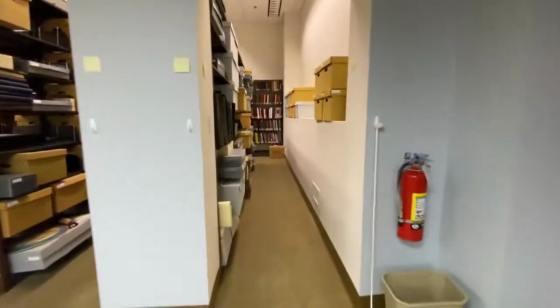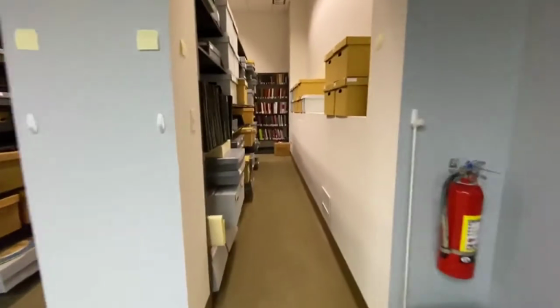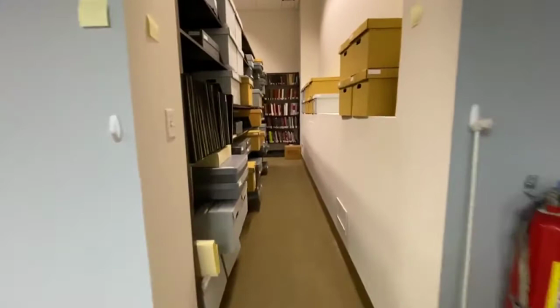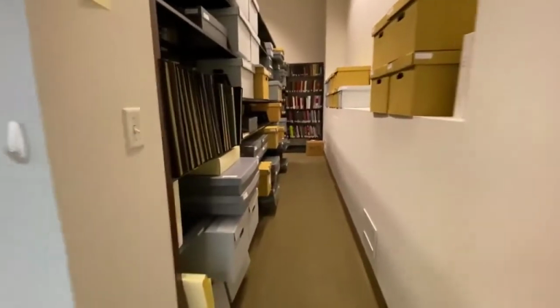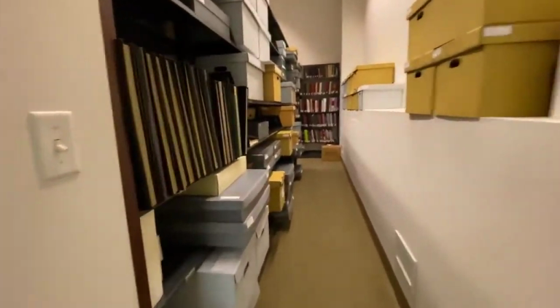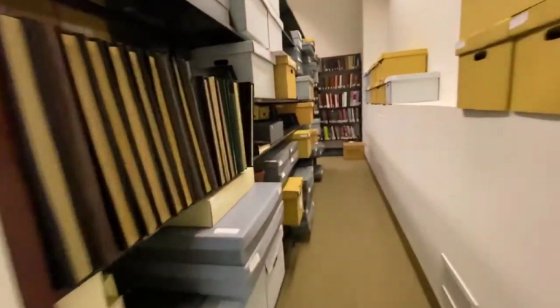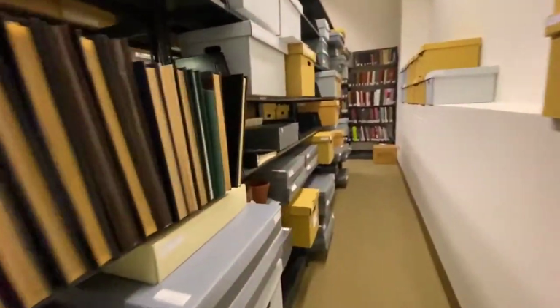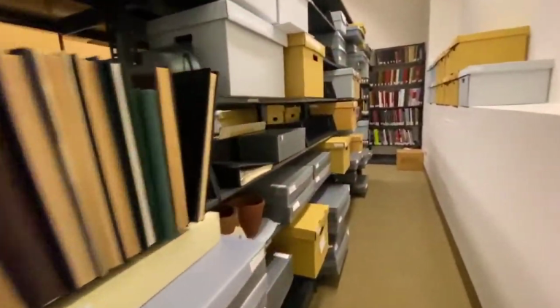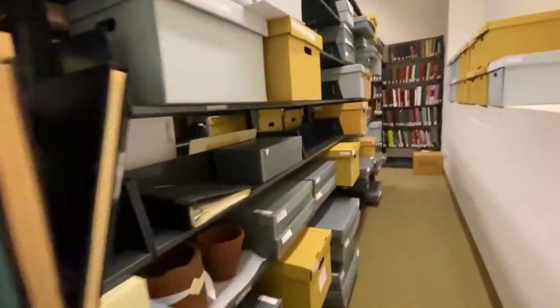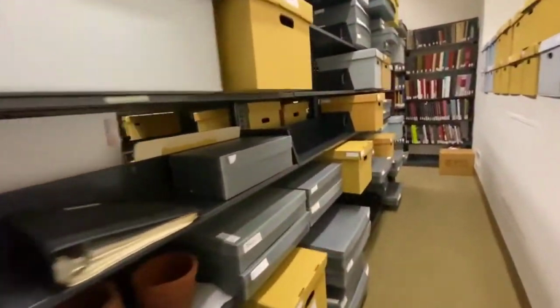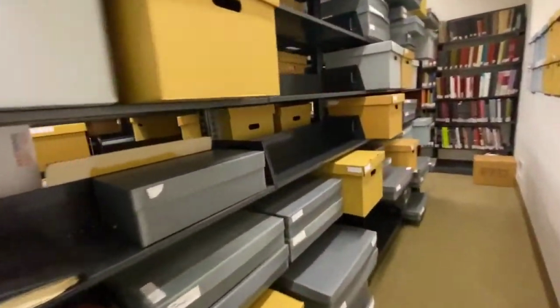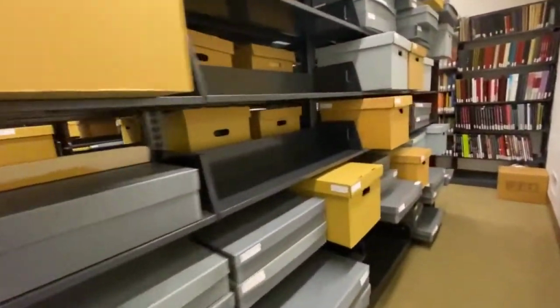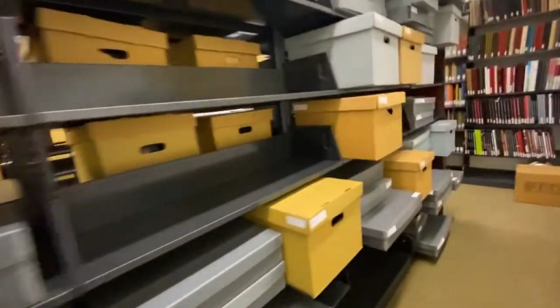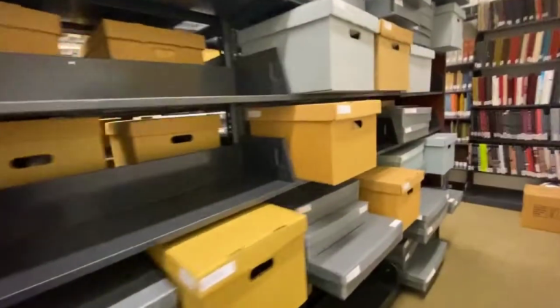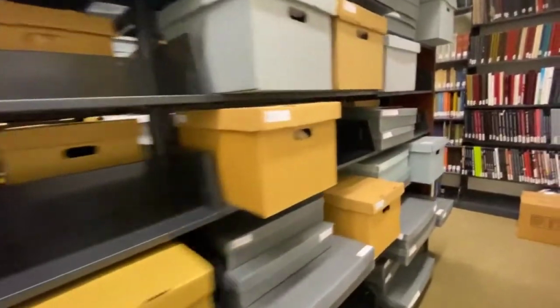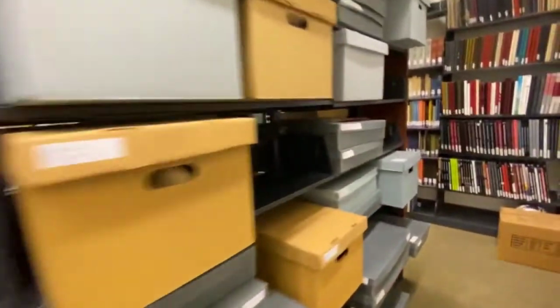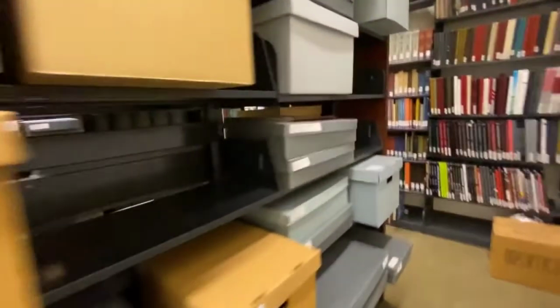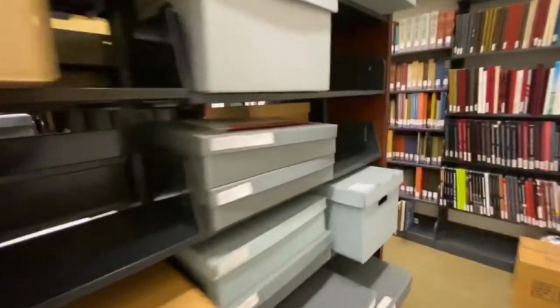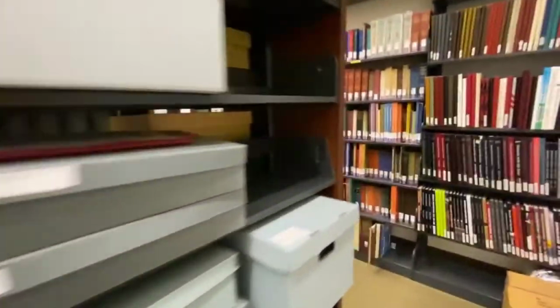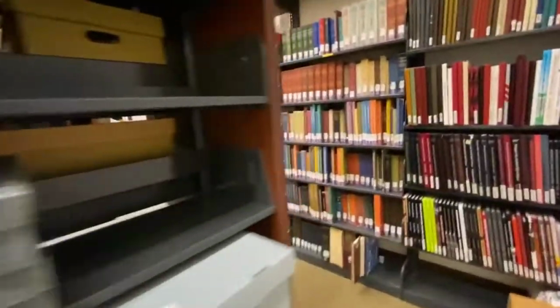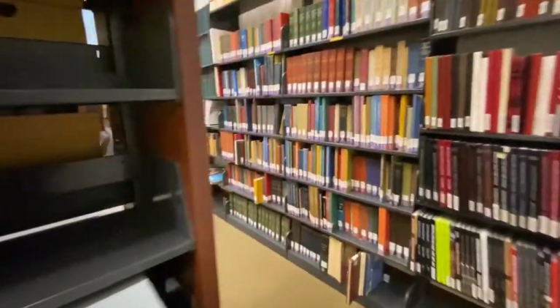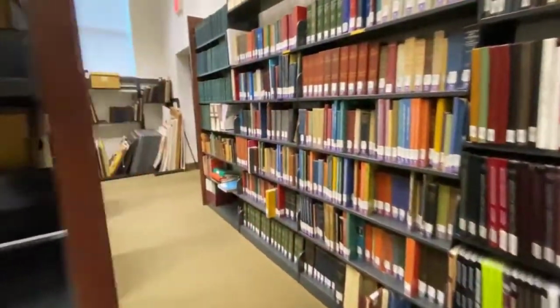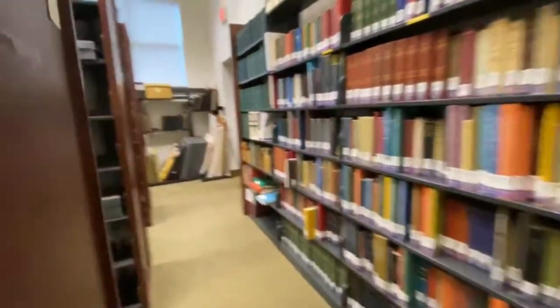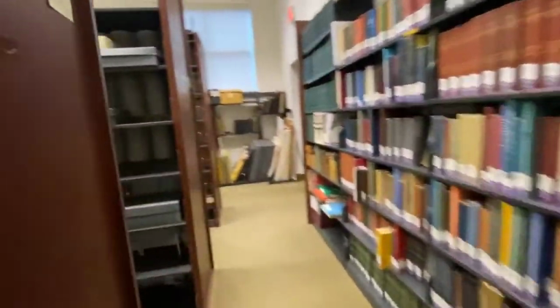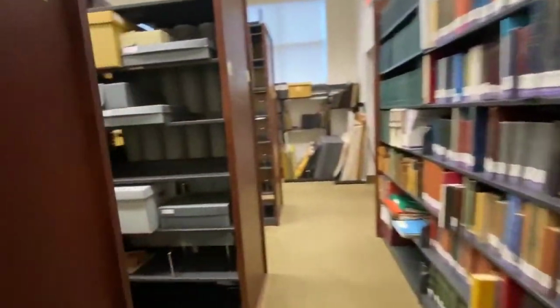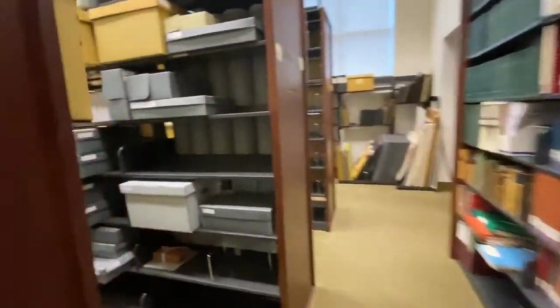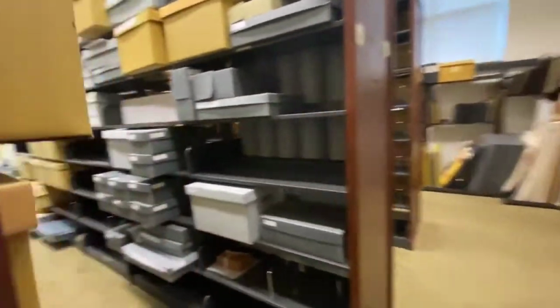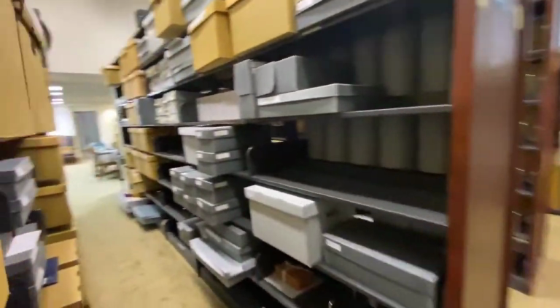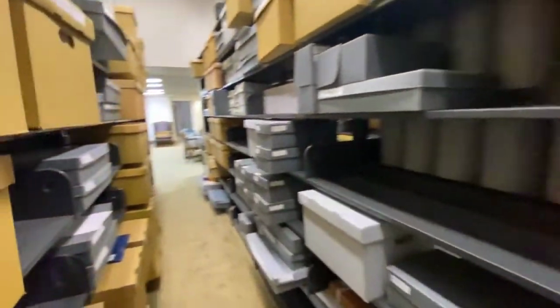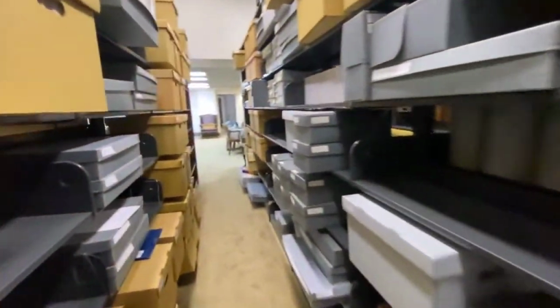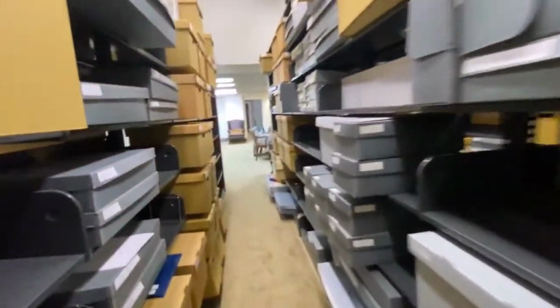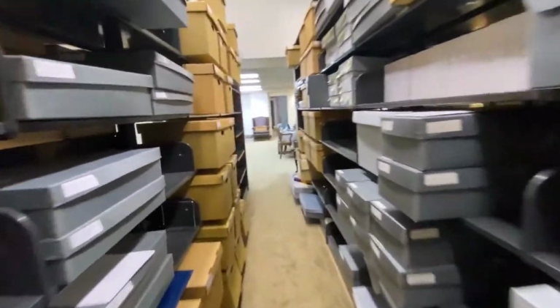As you can see, we have a lot of artifacts in storage, and only a small percentage of the collection is out on exhibit at any one time. That's one of the reasons why we switch out exhibits so often.